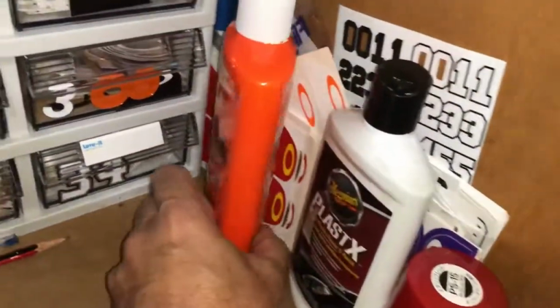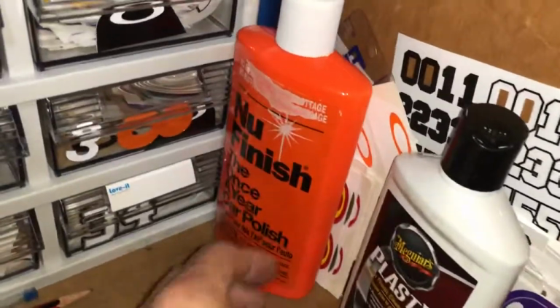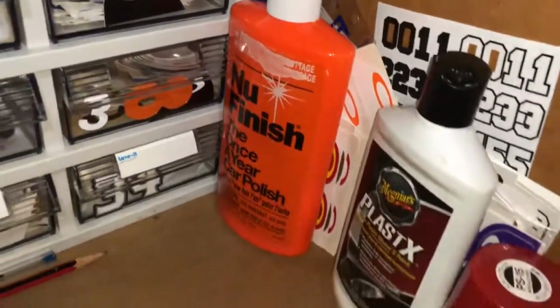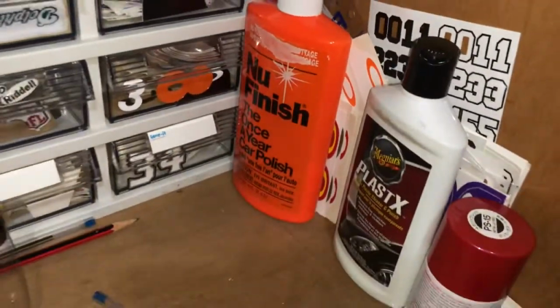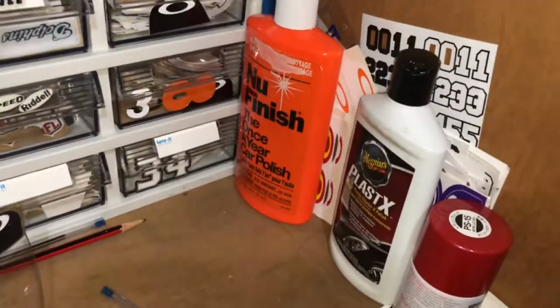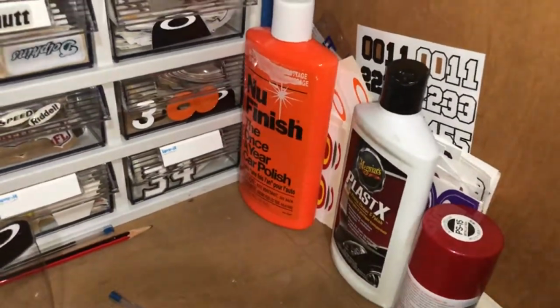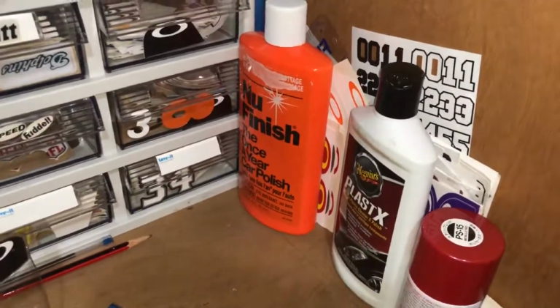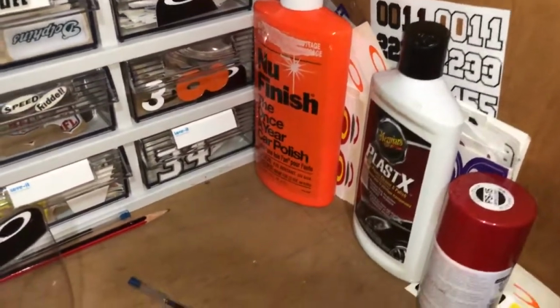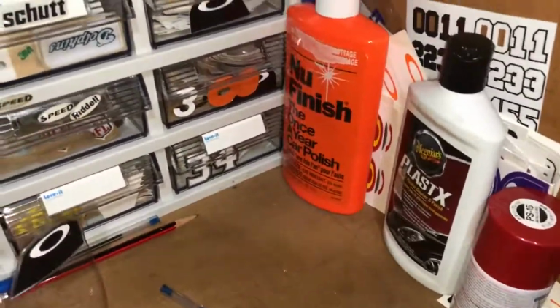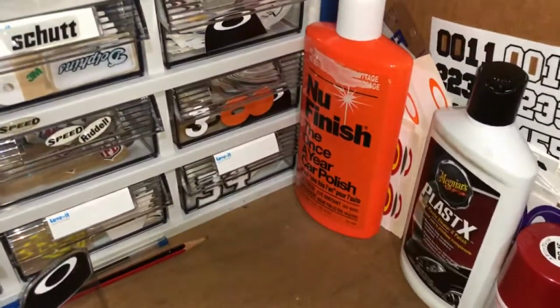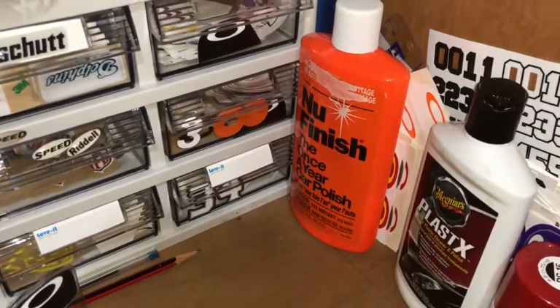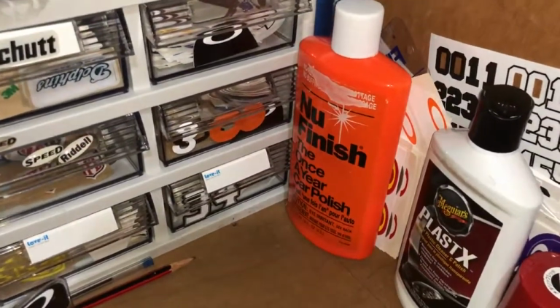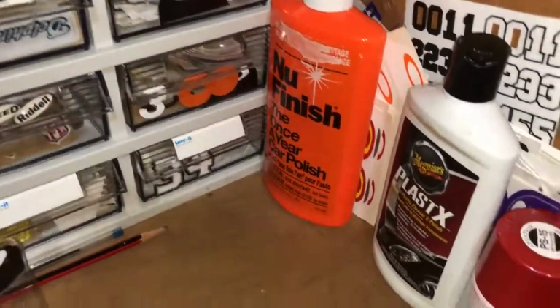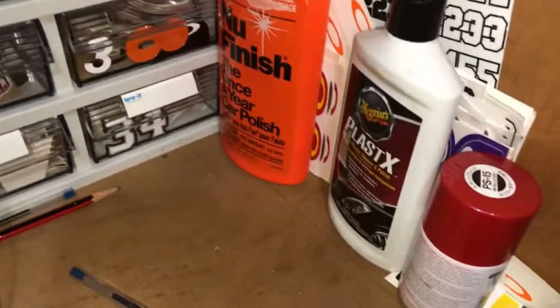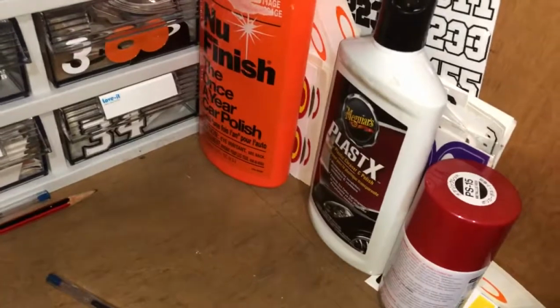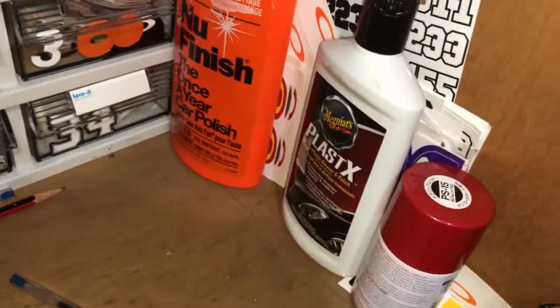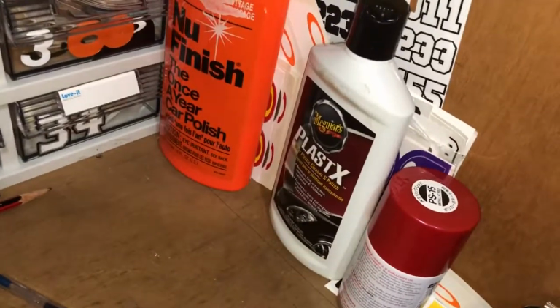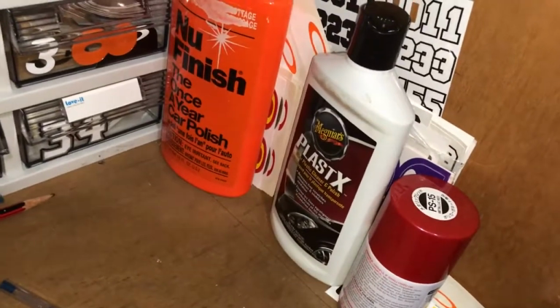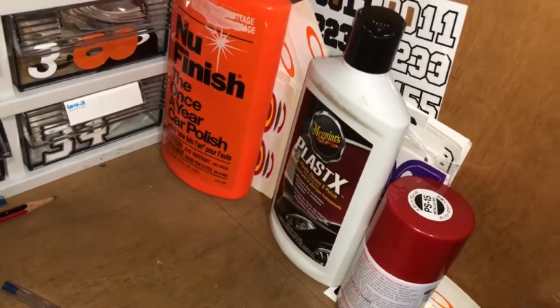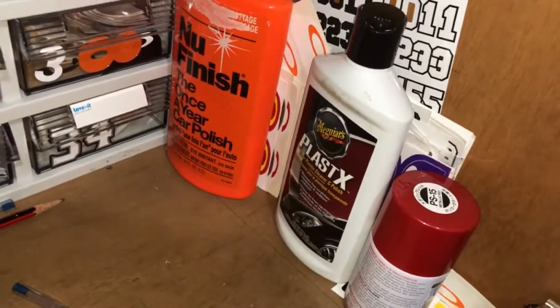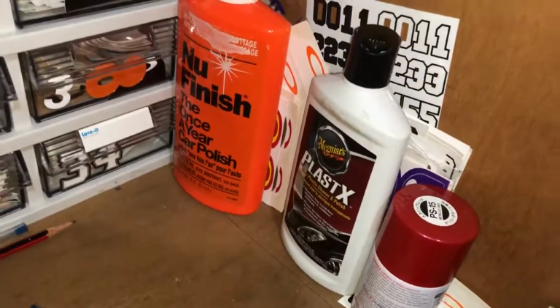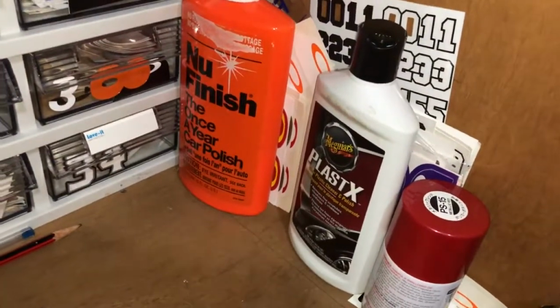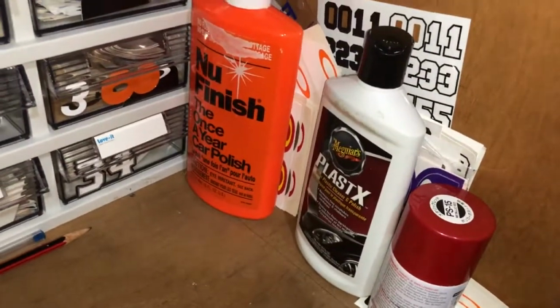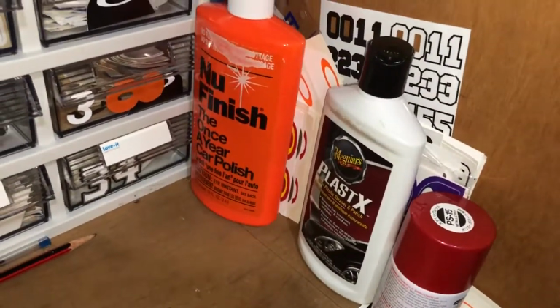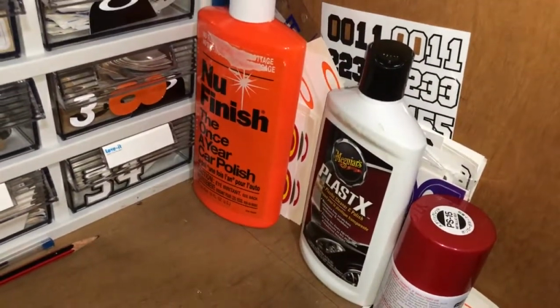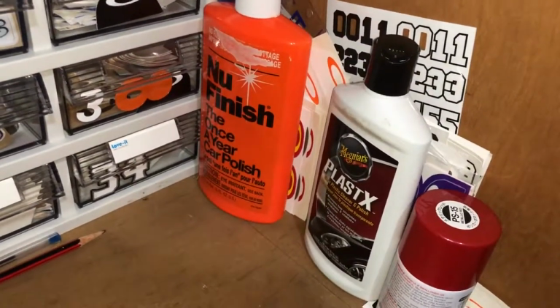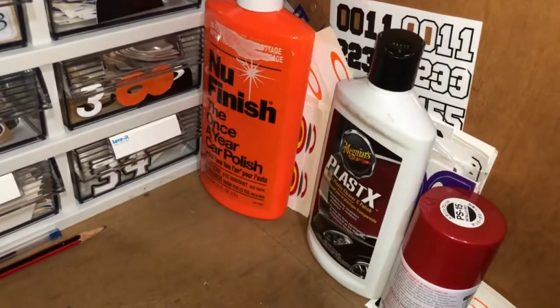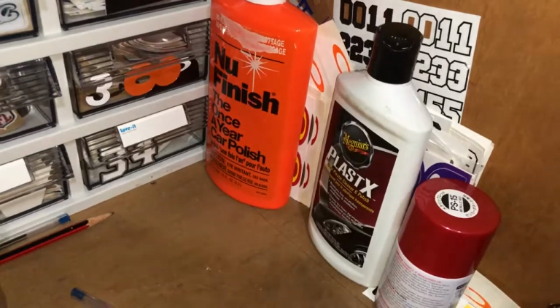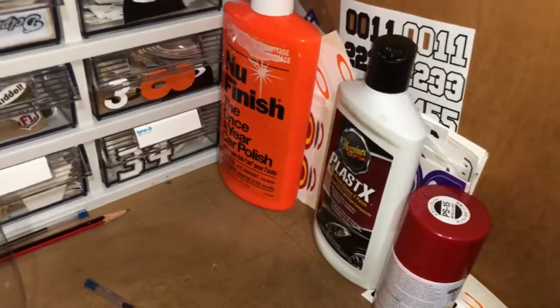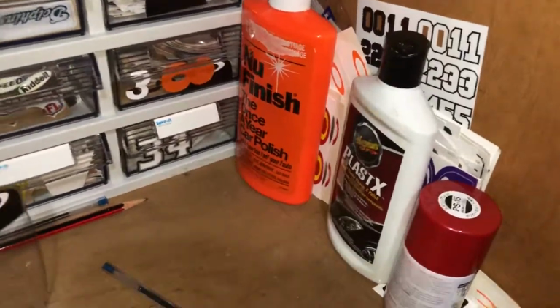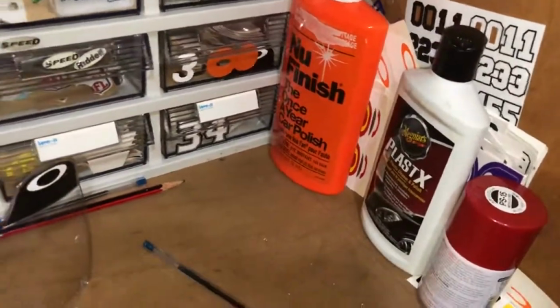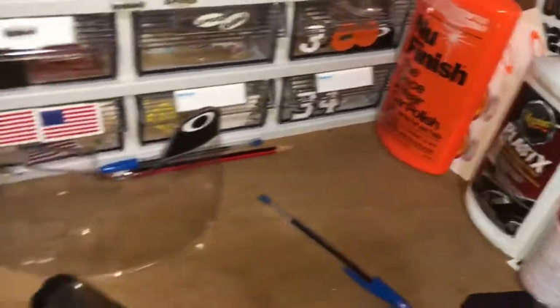There's some of the waxes and polishes that I use to keep the helmets clean. That's a great car polish, and this is a great plastic polish for molded plastic helmets. It really makes the helmets look good.